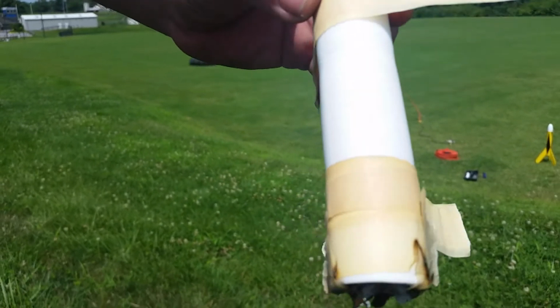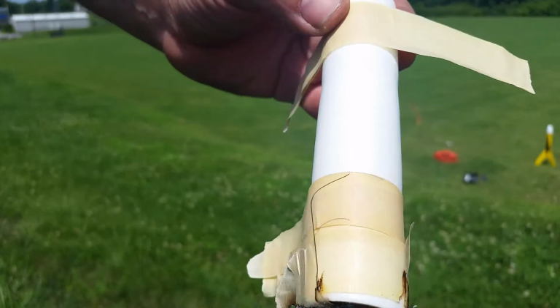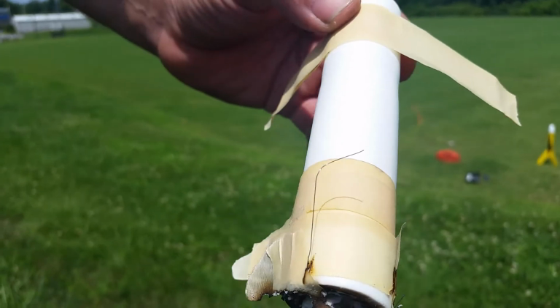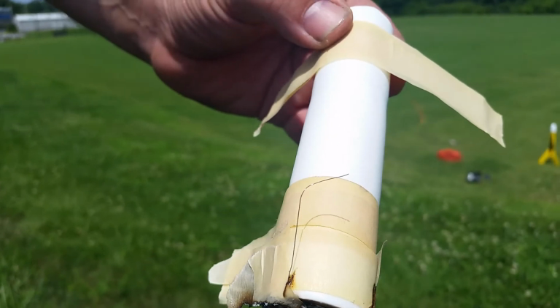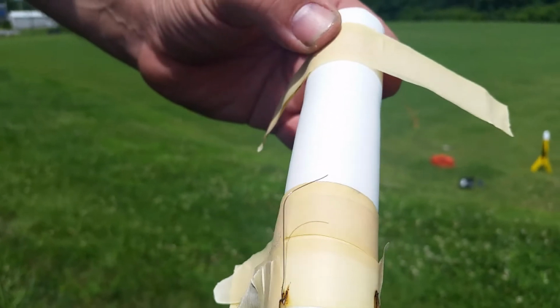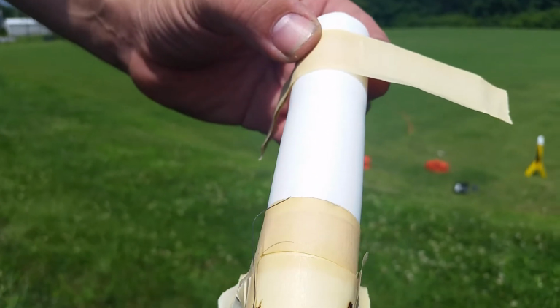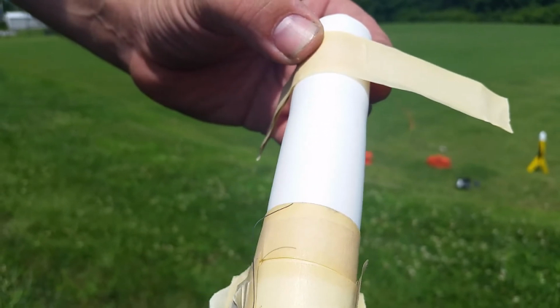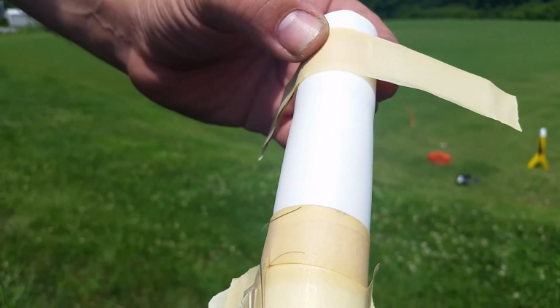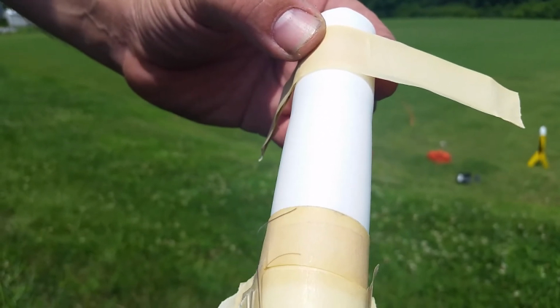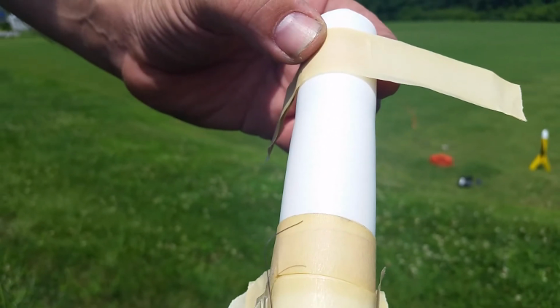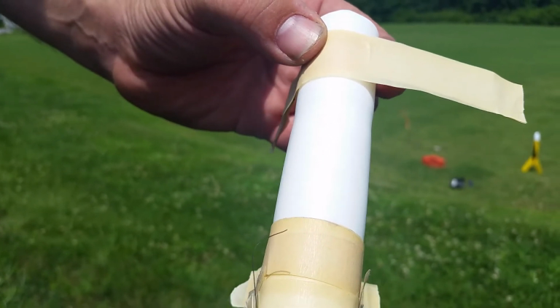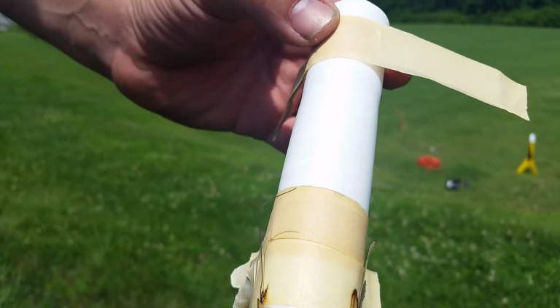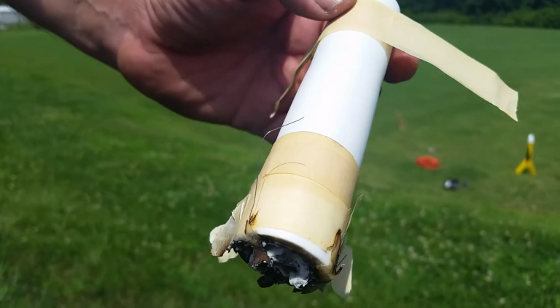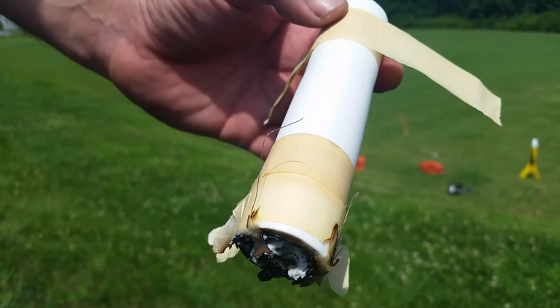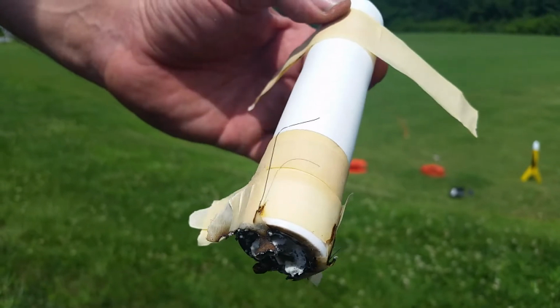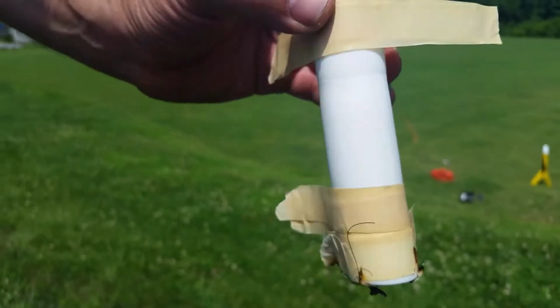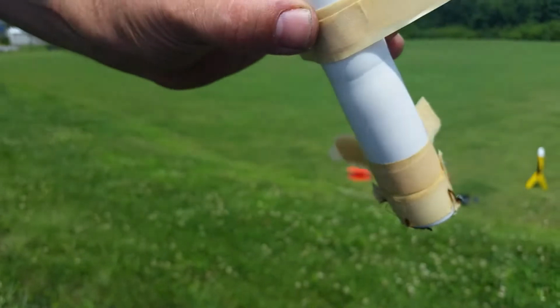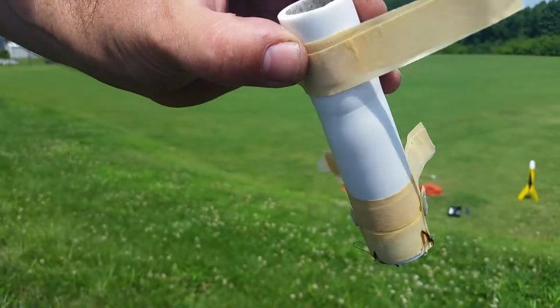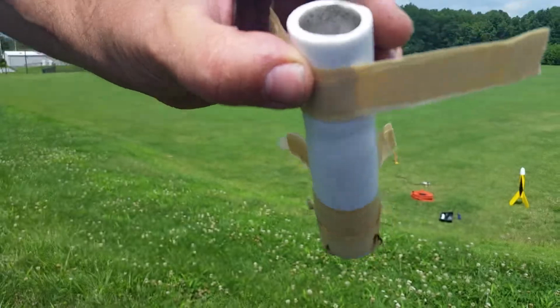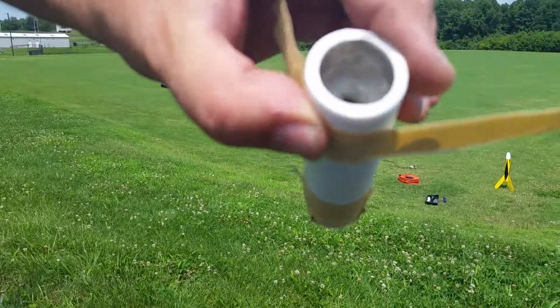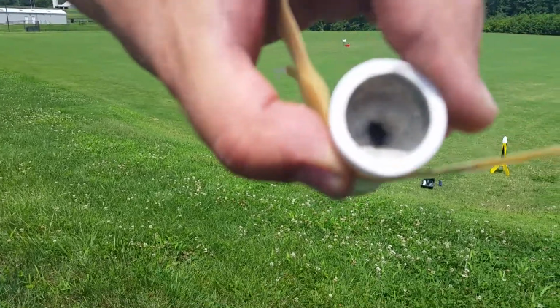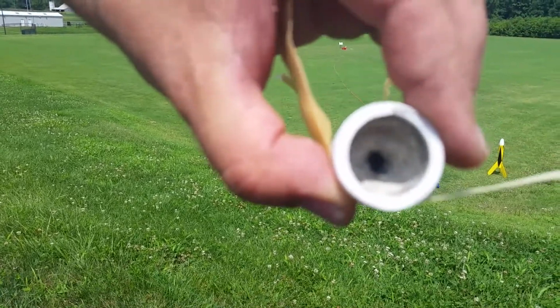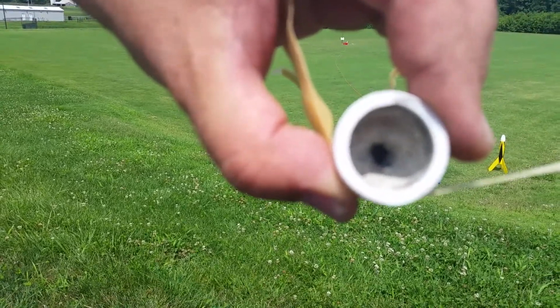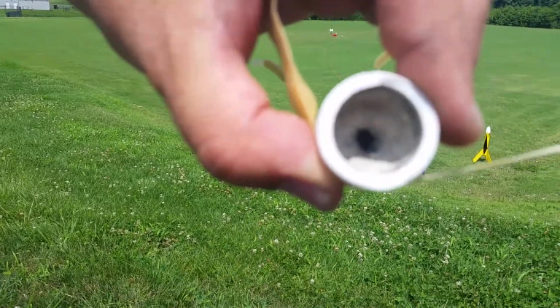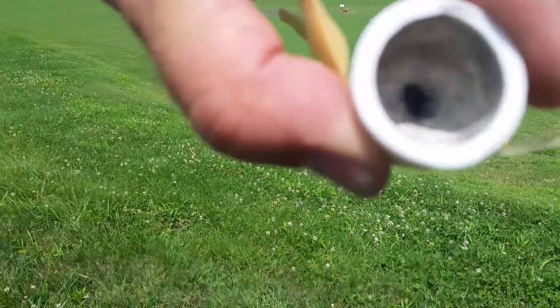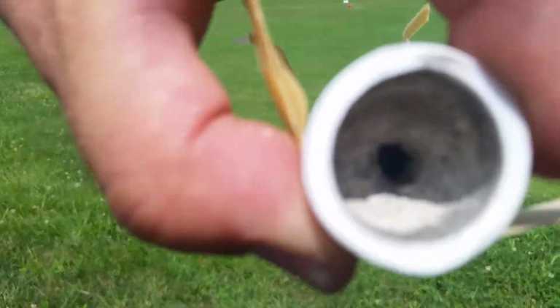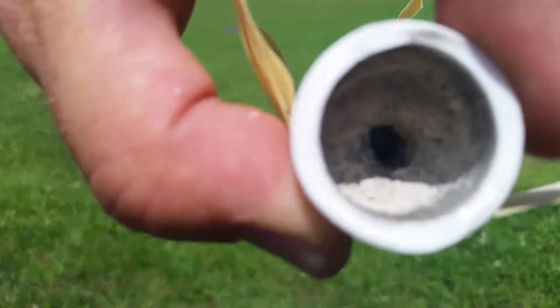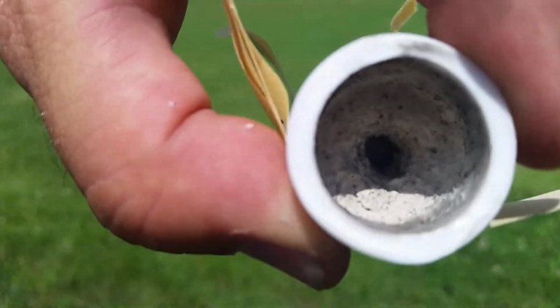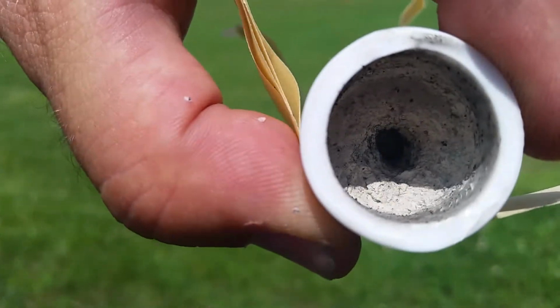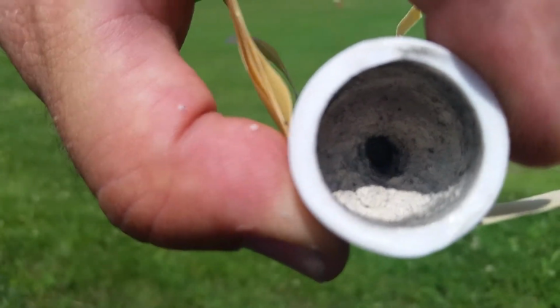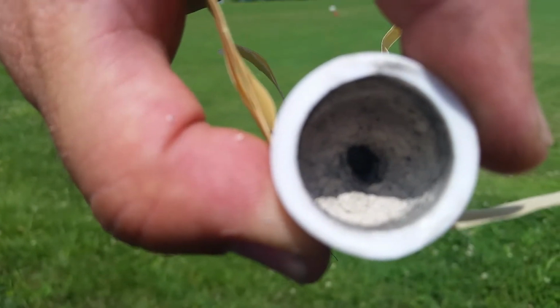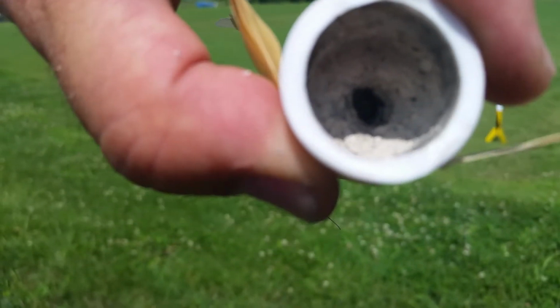Now past that we had the delay charge, which is interesting in that — if you can see in there — it appears to not have burned completely.